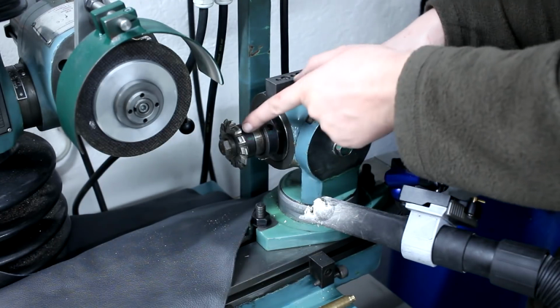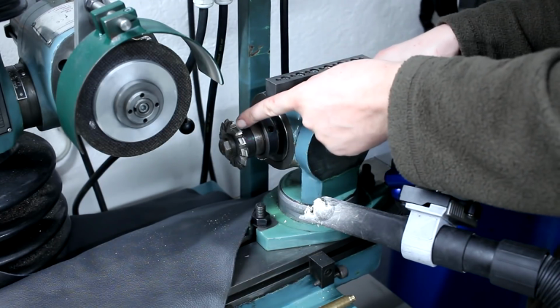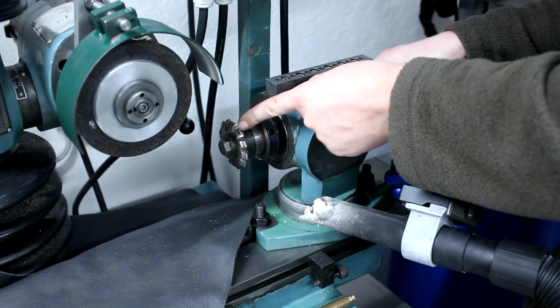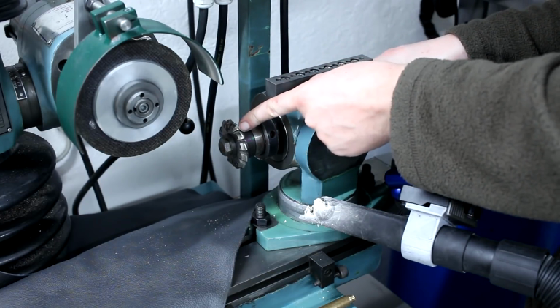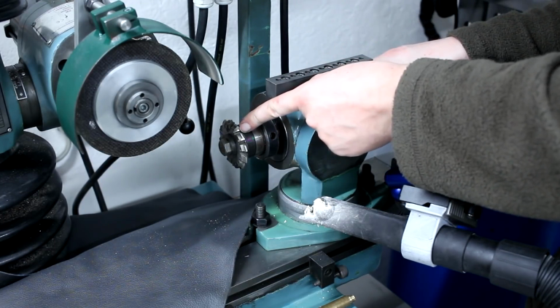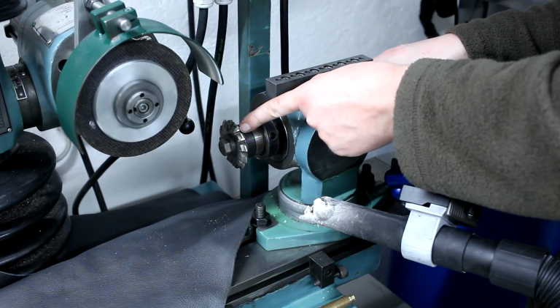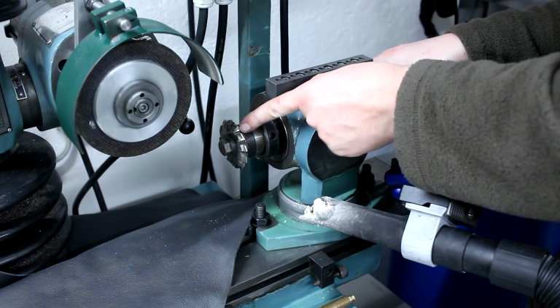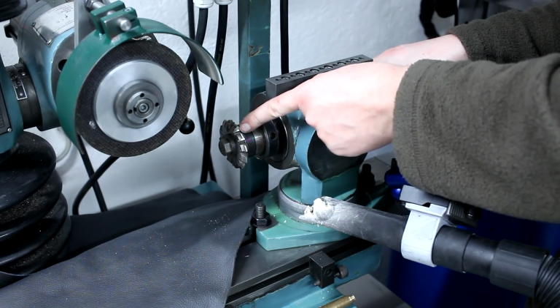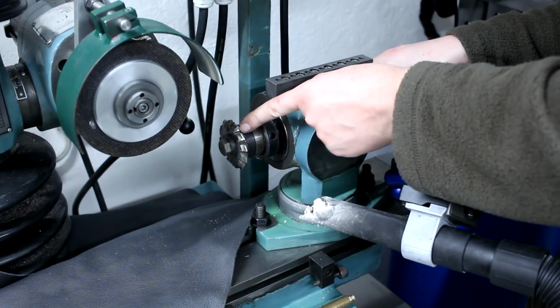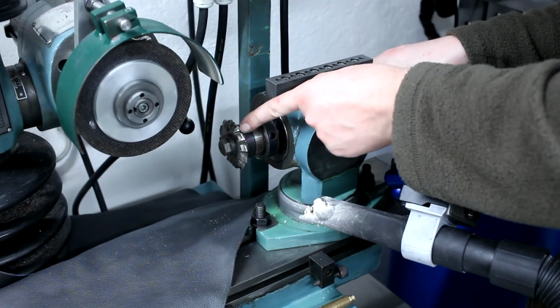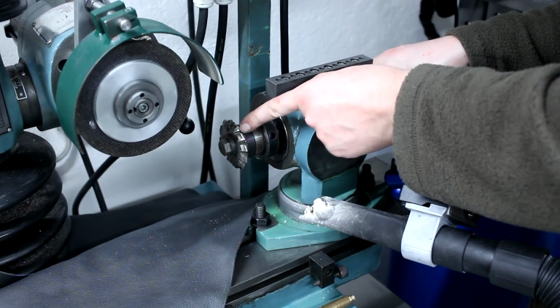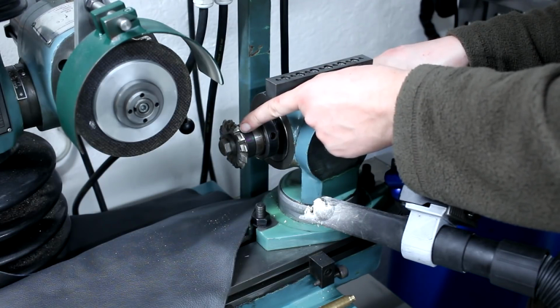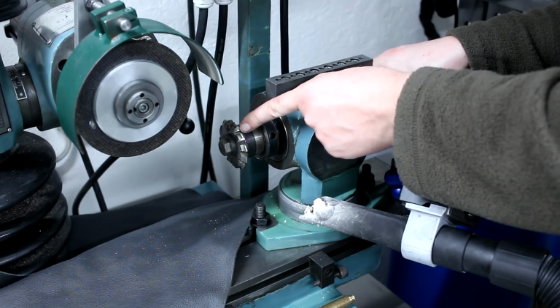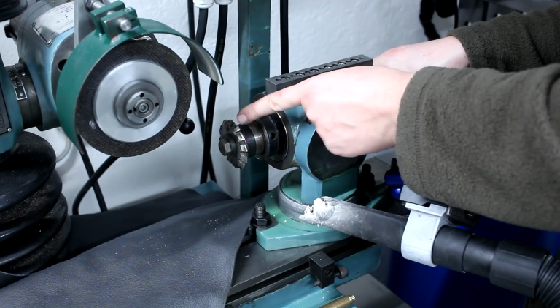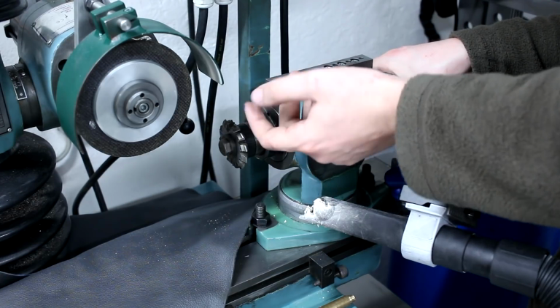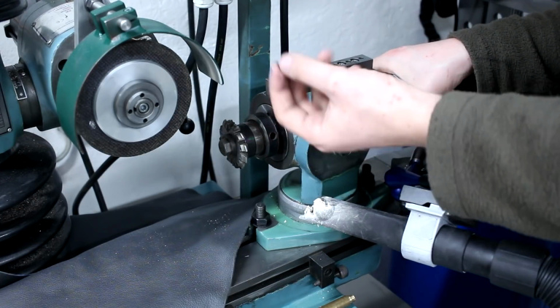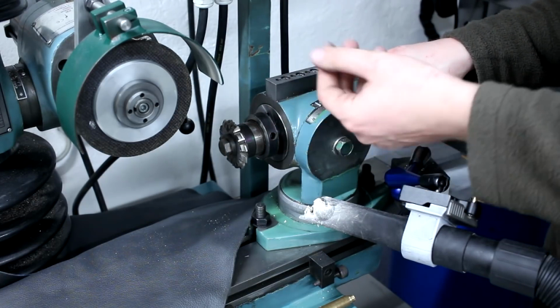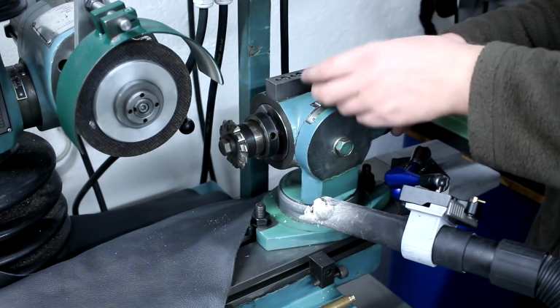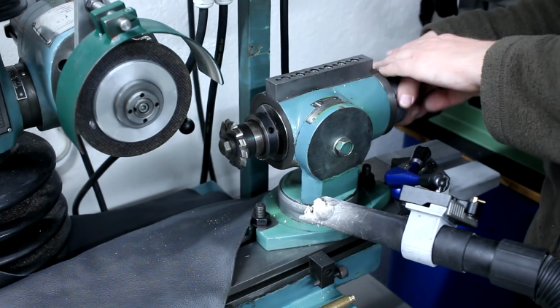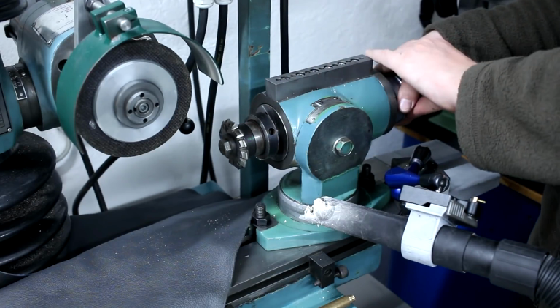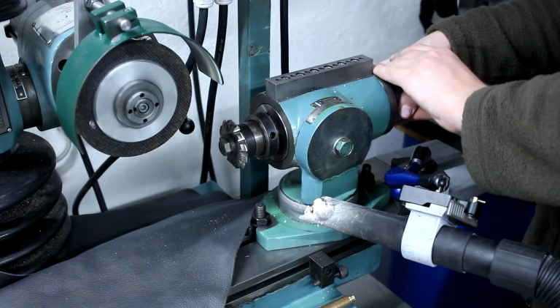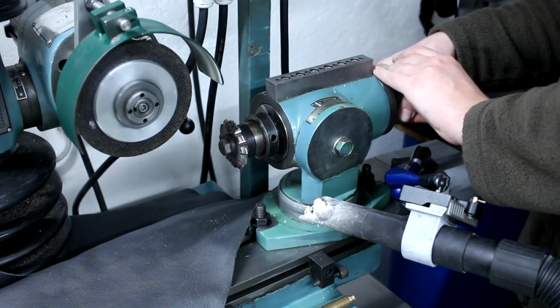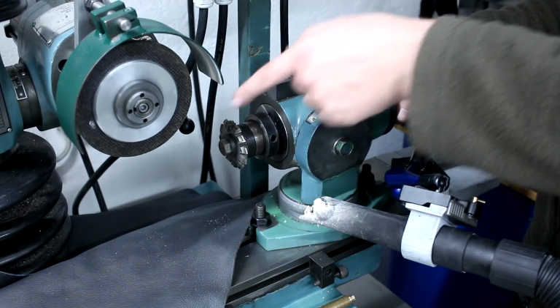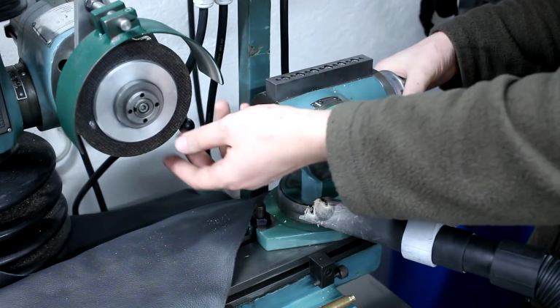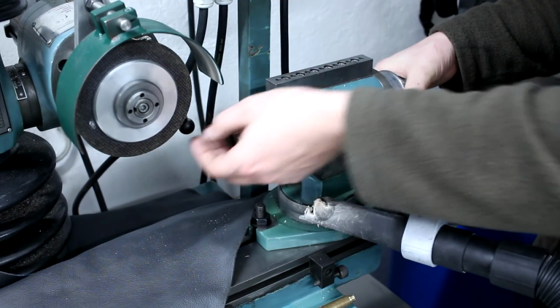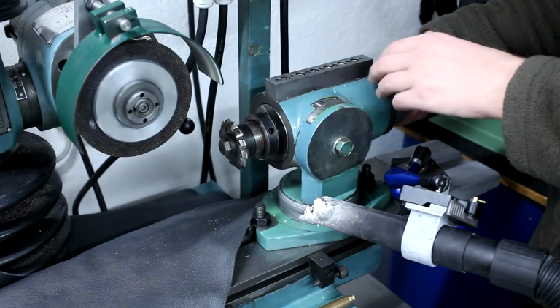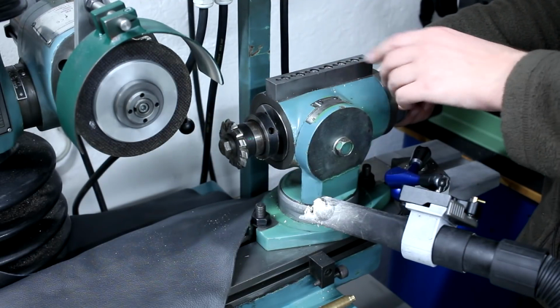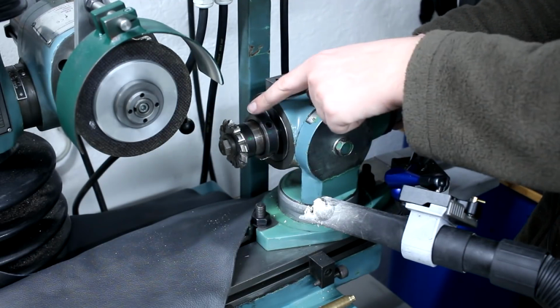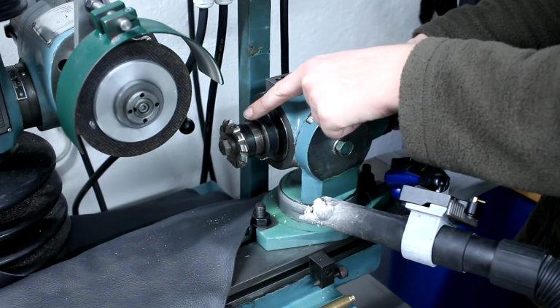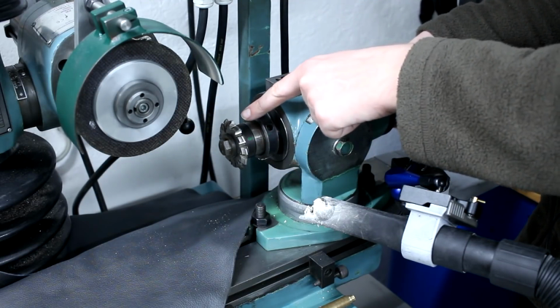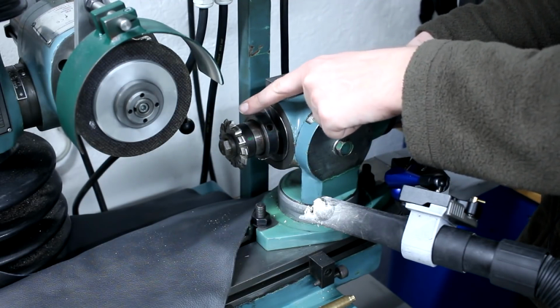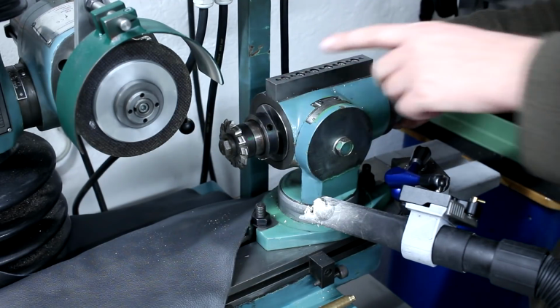By turning it into the wheel - just like you would regrind a countersink, a standard 3-flute countersink that's also just turned into the wheel - you keep the profile.